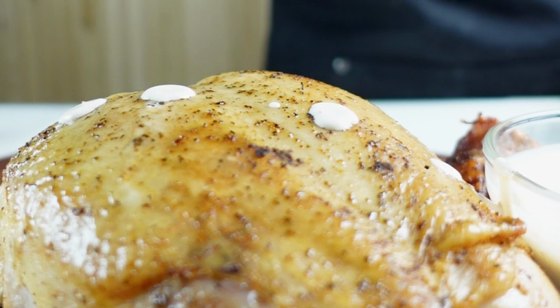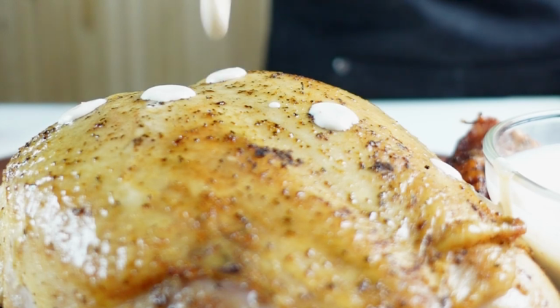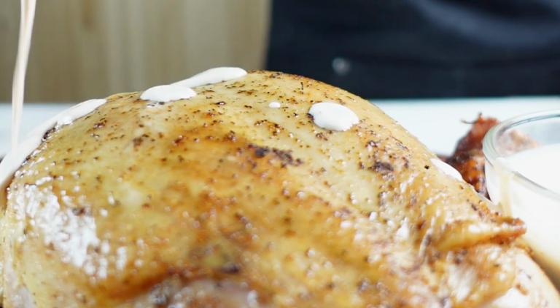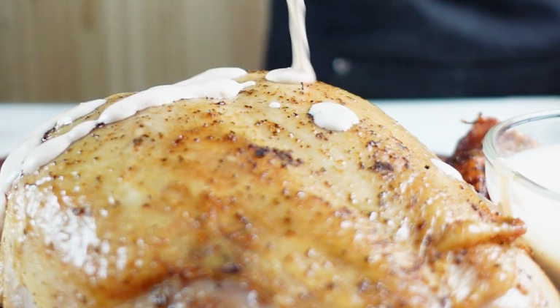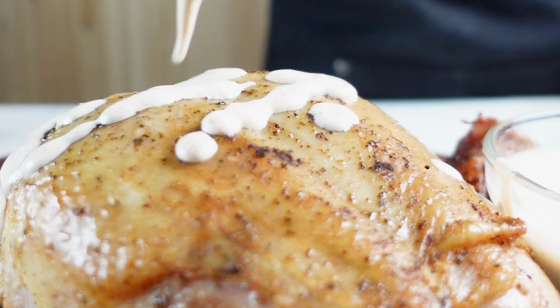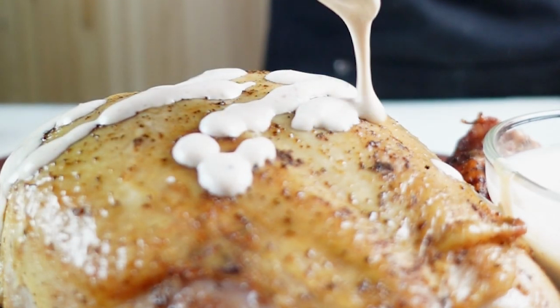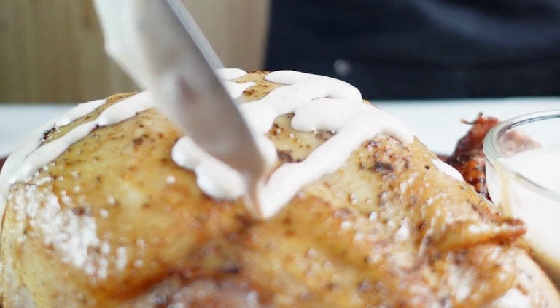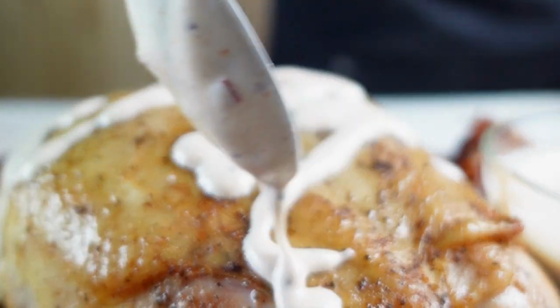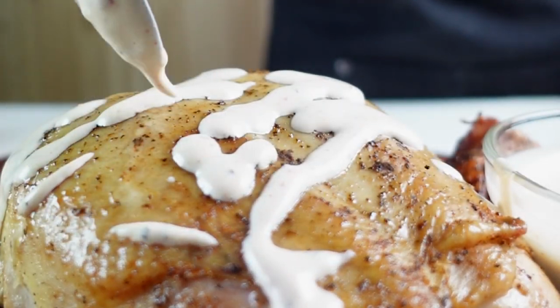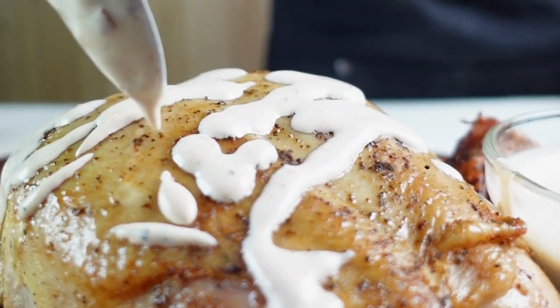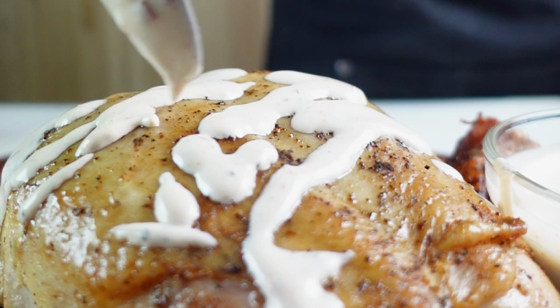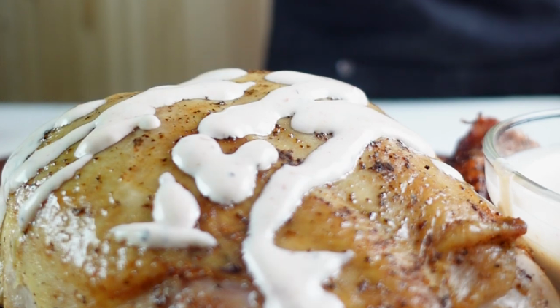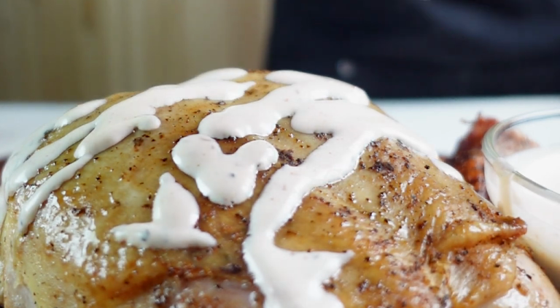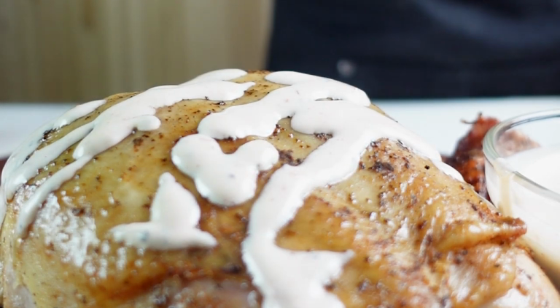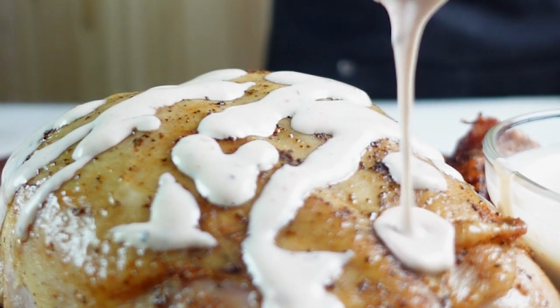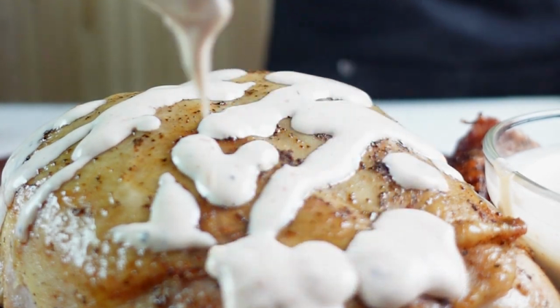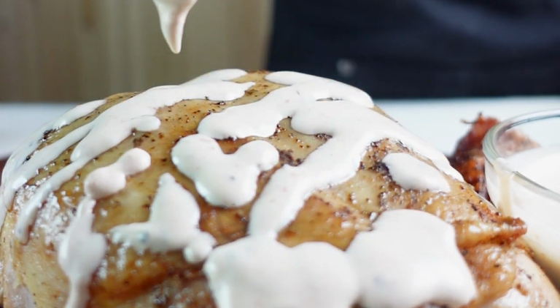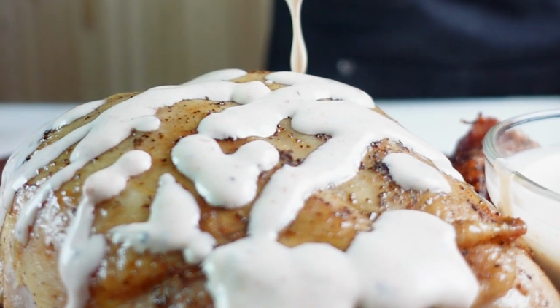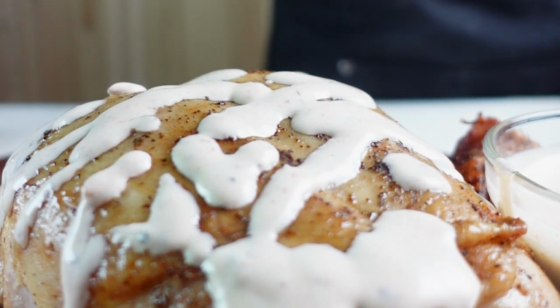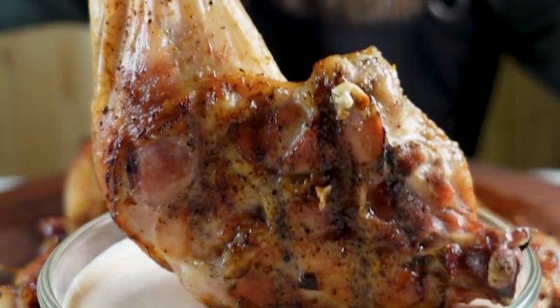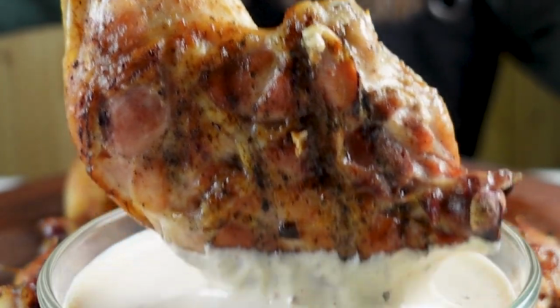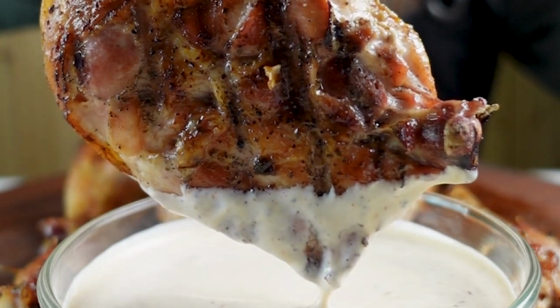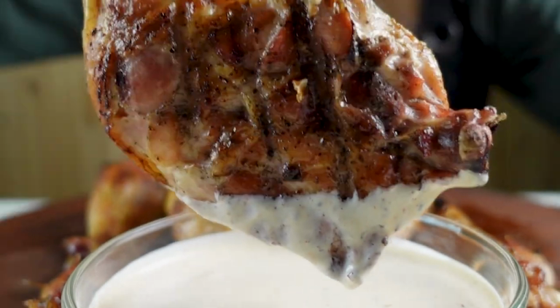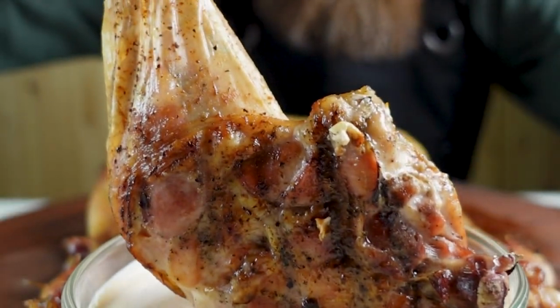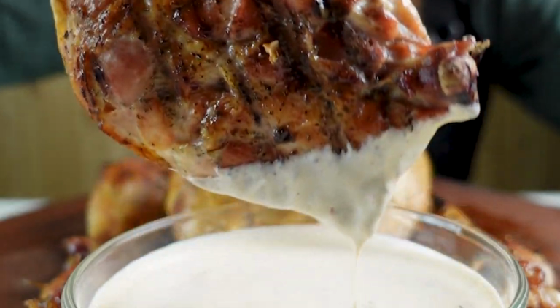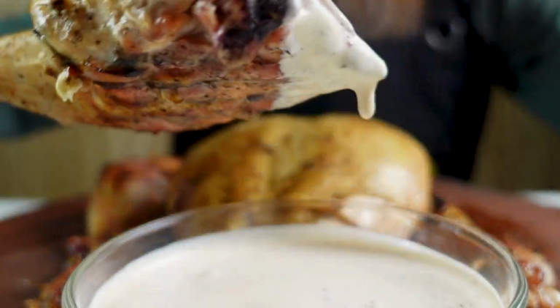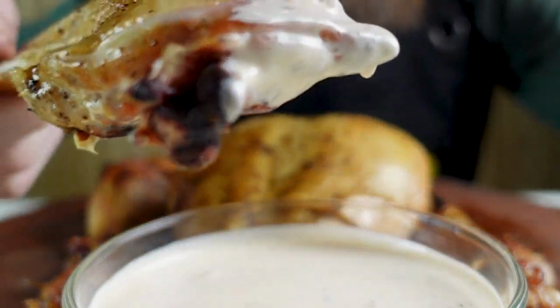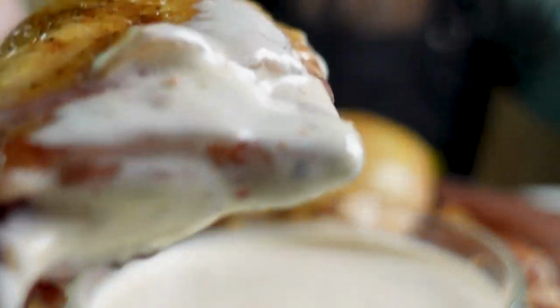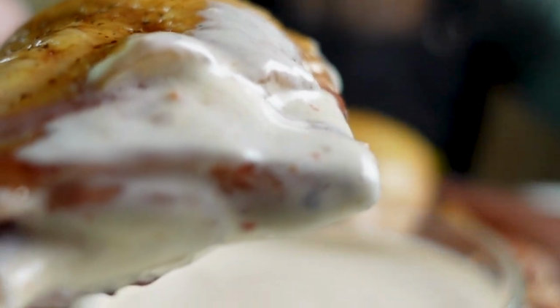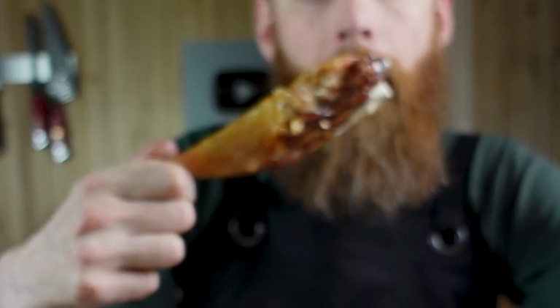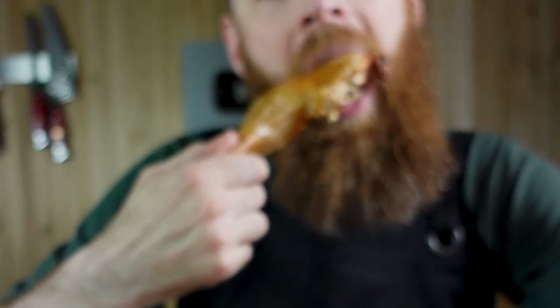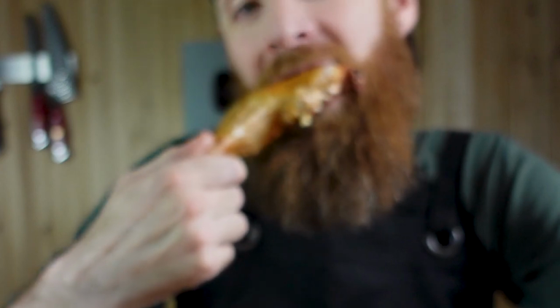Now to top the chicken with our Alabama white sauce — our perfectly moist chicken is ready to consume. Just pick up one of these thermometers to make your life a whole lot easier. Not to mention it's literally one of the cheapest ones on the market, so there's no excuse not to pick one up.